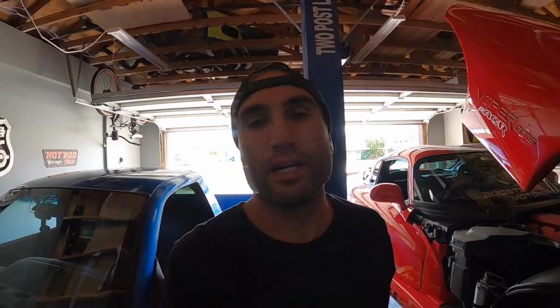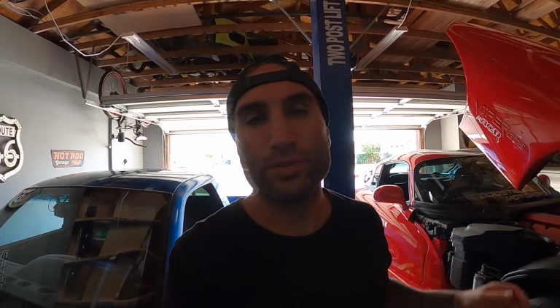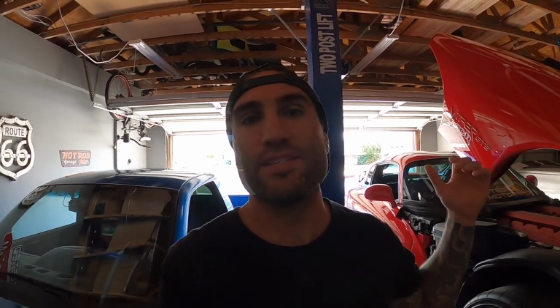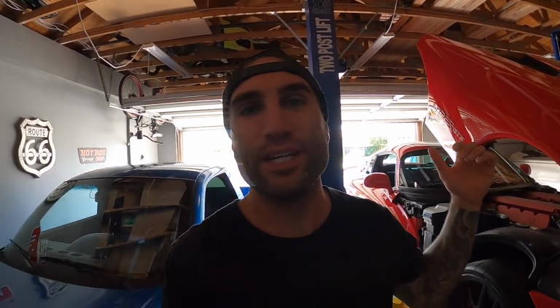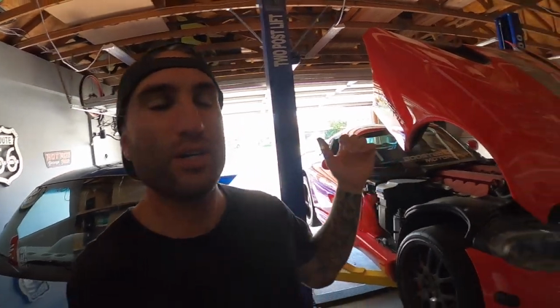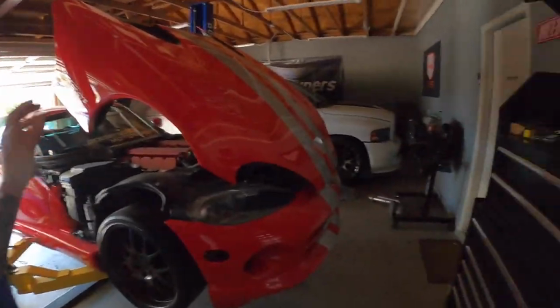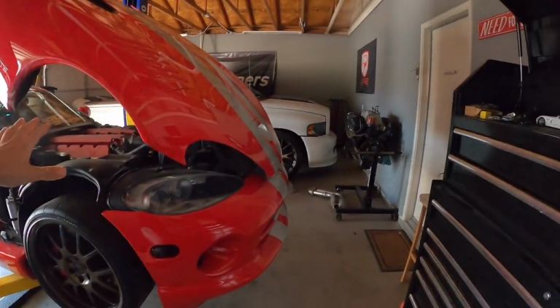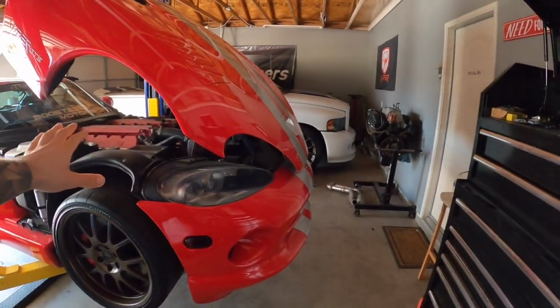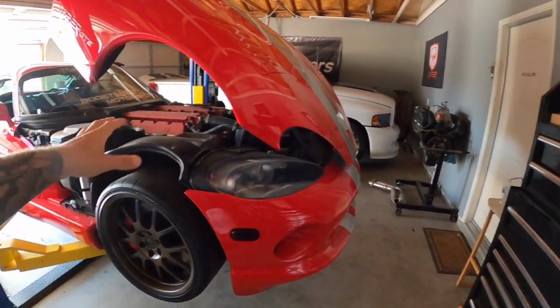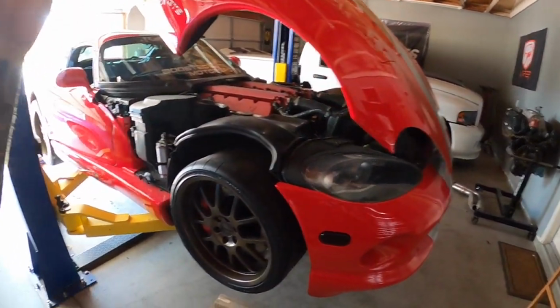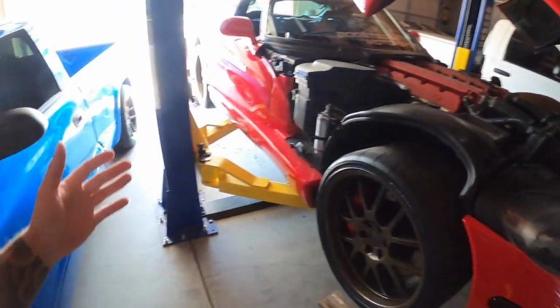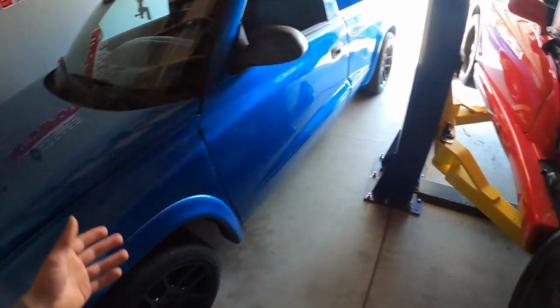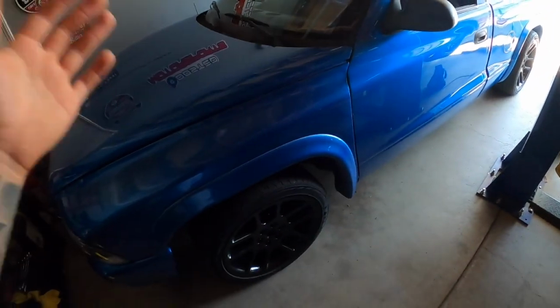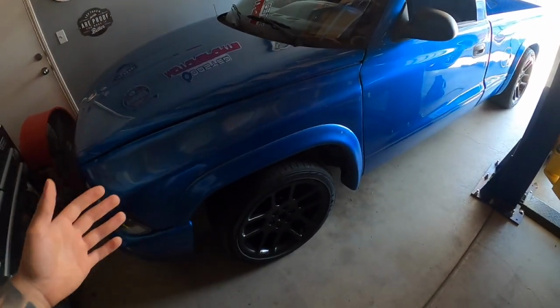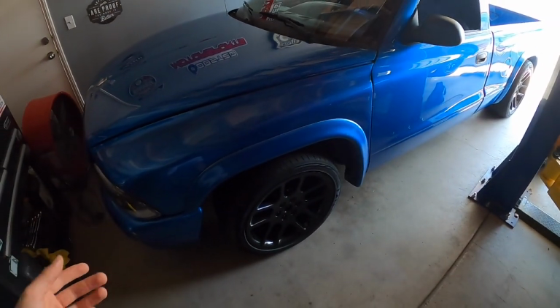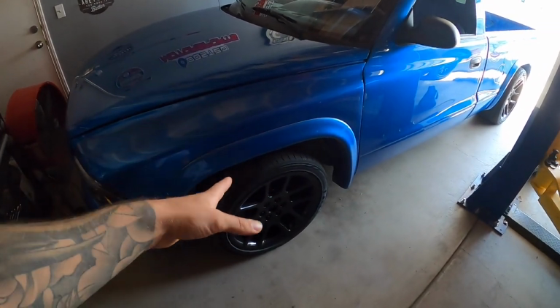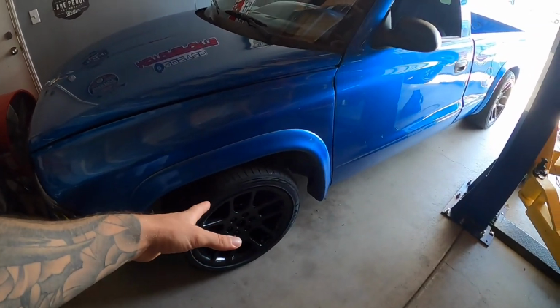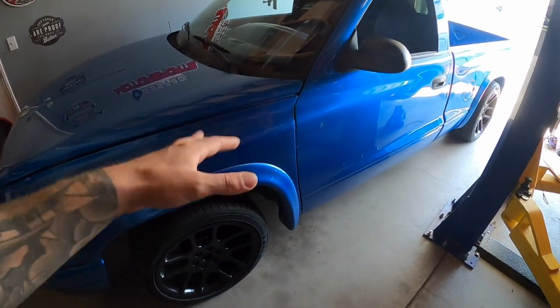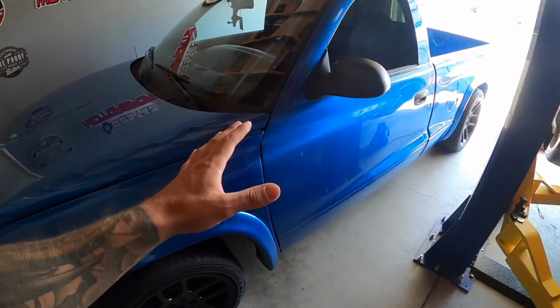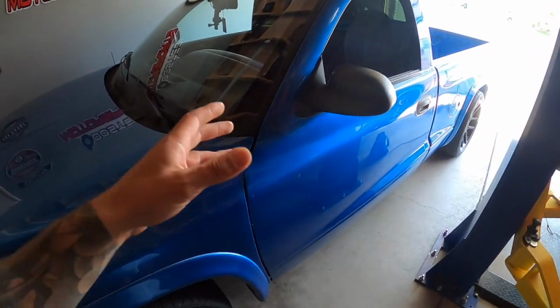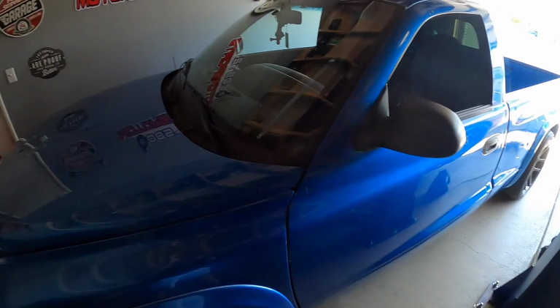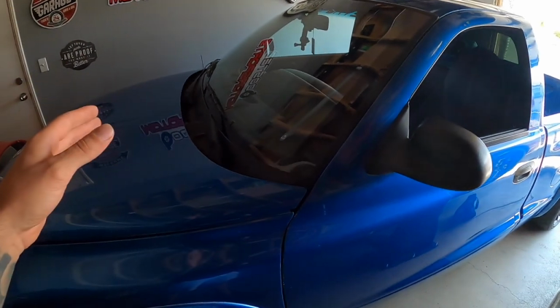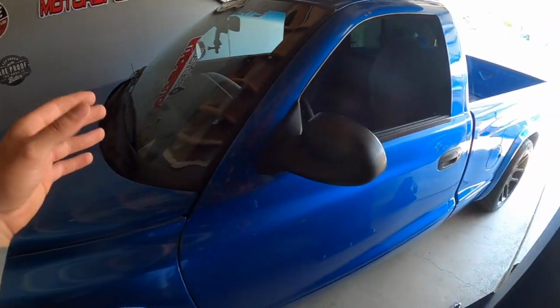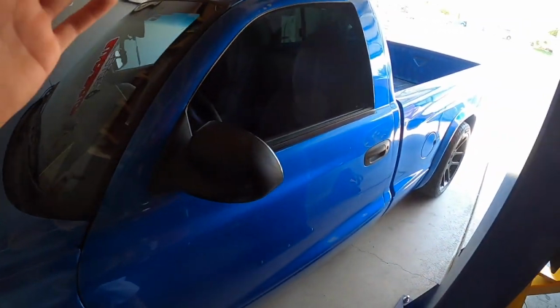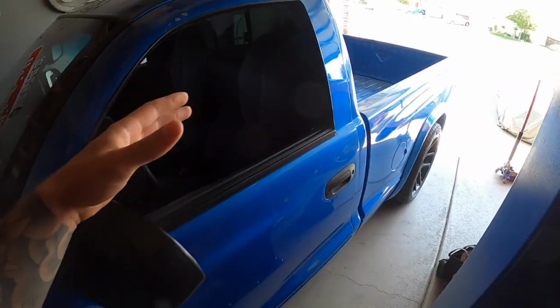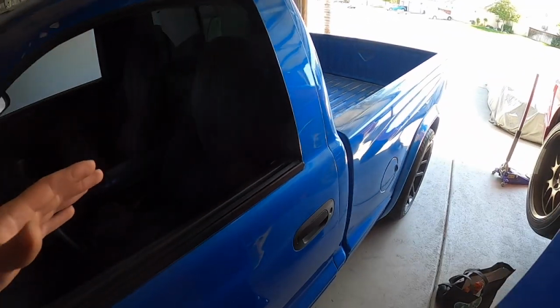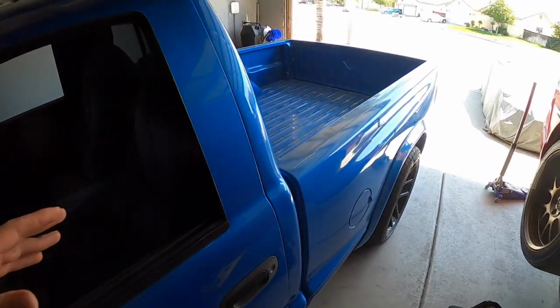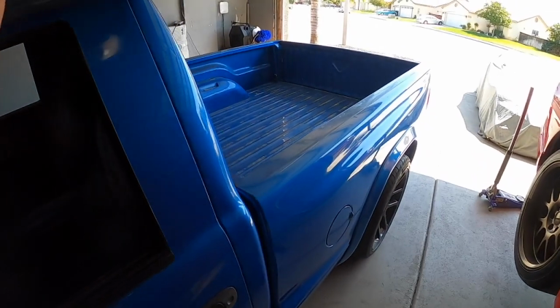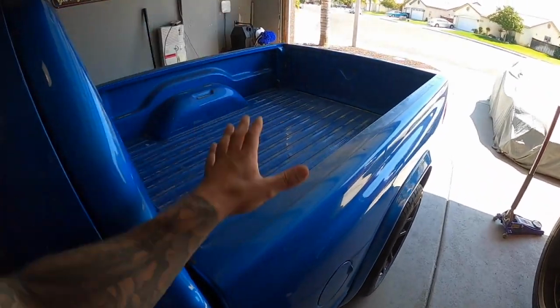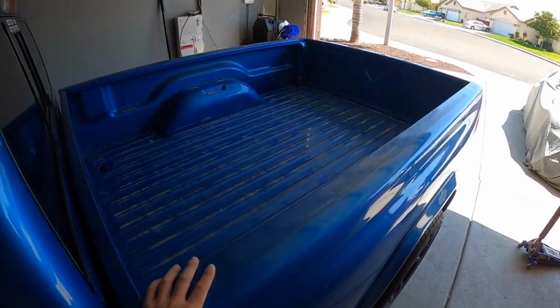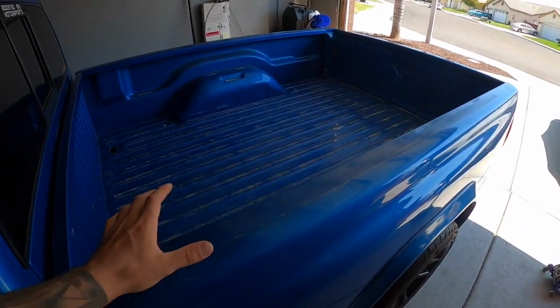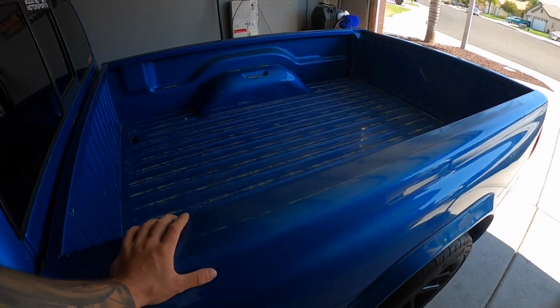Hey guys, welcome to today's video. I'm still waiting for the parts on the Viper, so in the meantime I'm going to take the Dakota. We've got the new tires on there — if you guys haven't seen the last video, we put those on. We might get into a few things today.